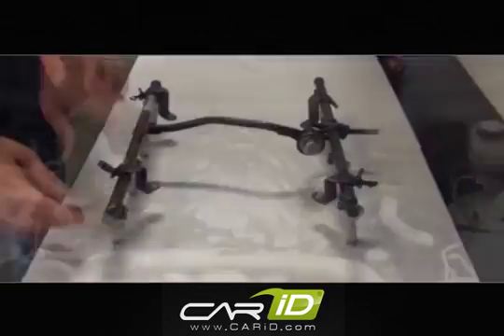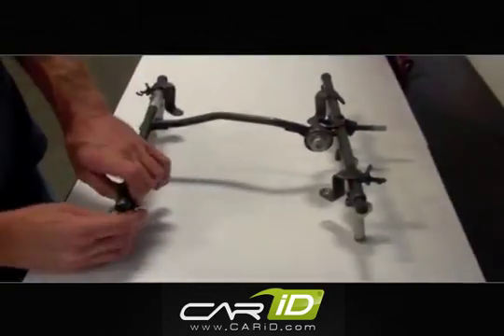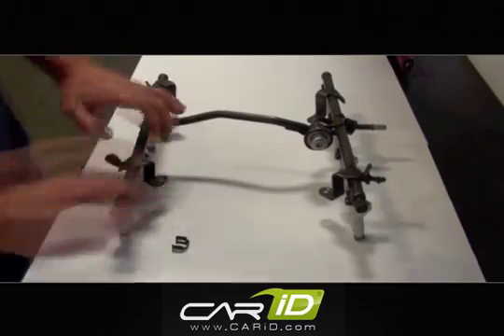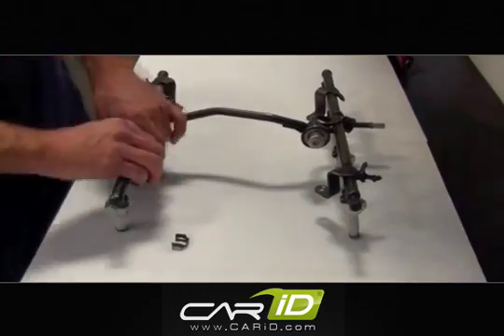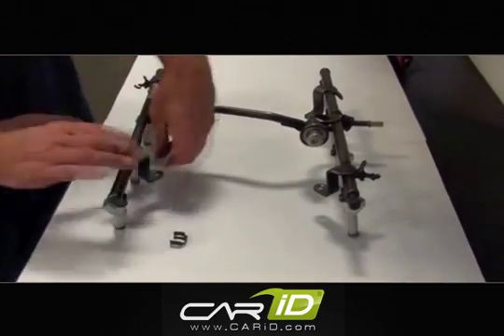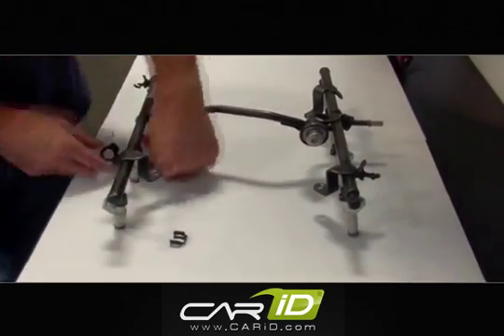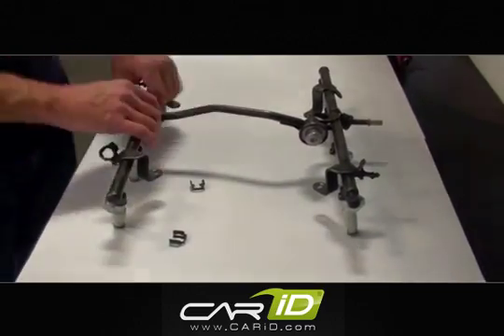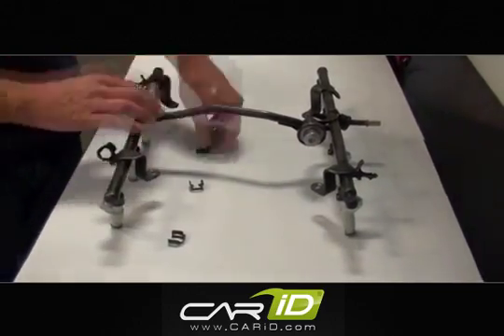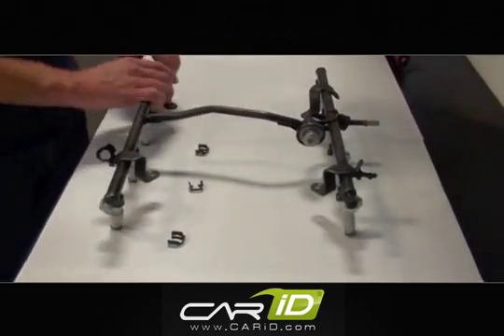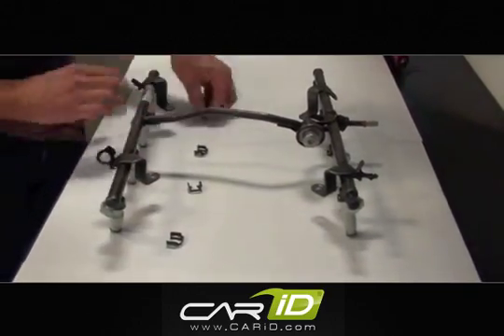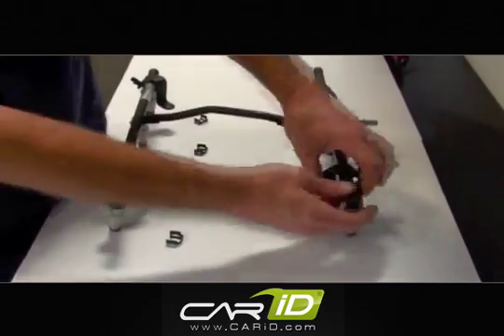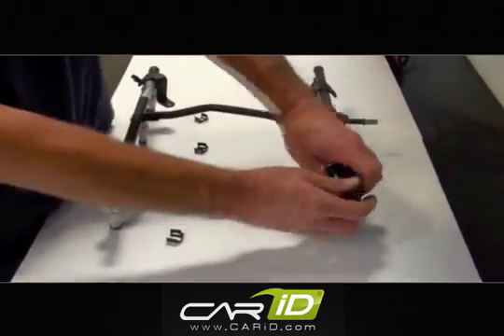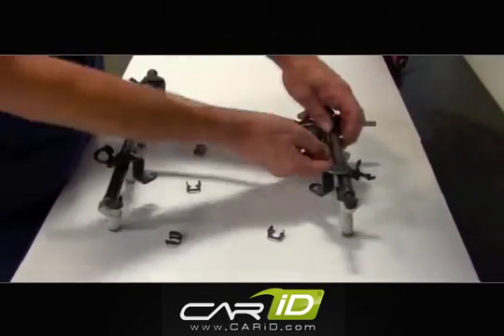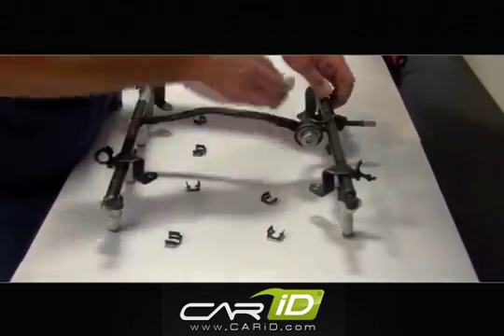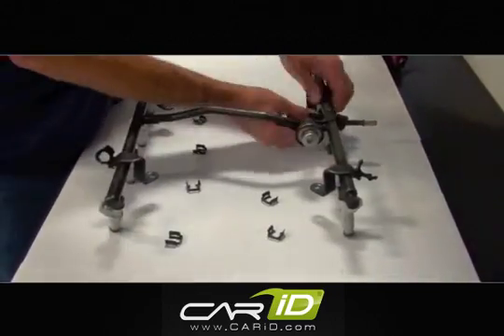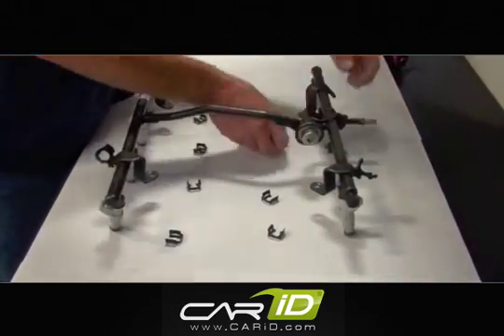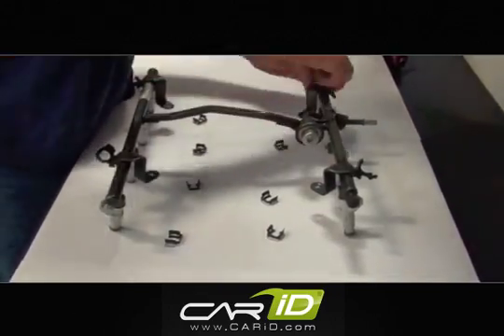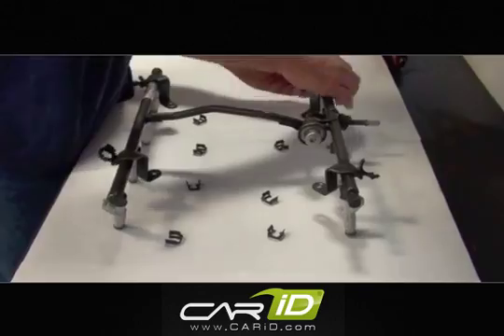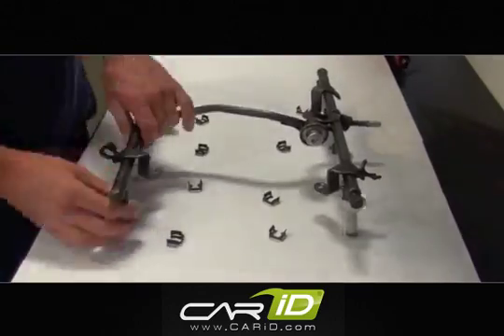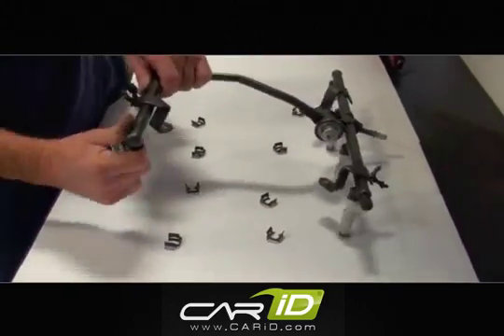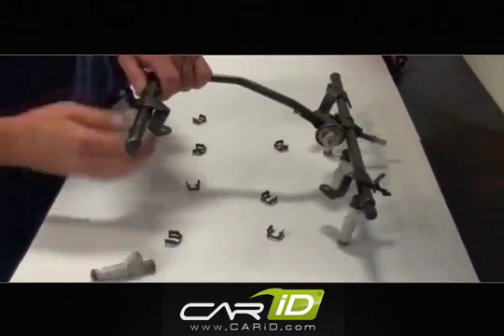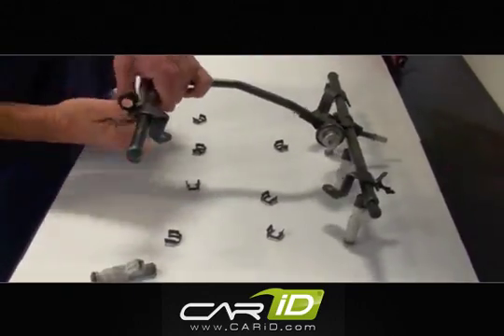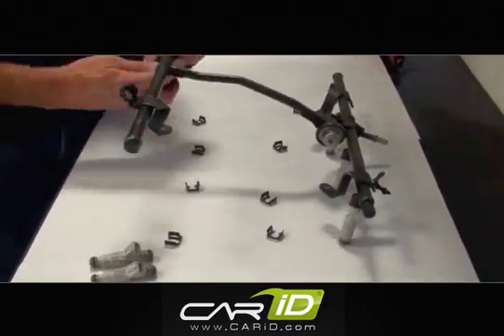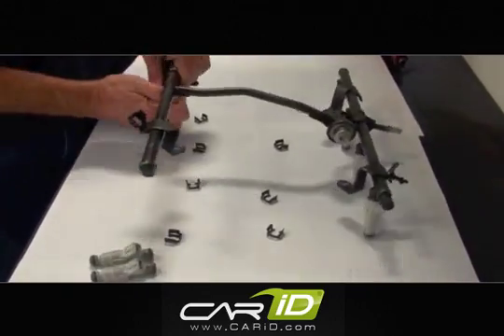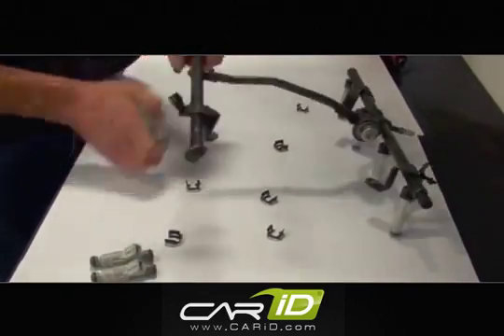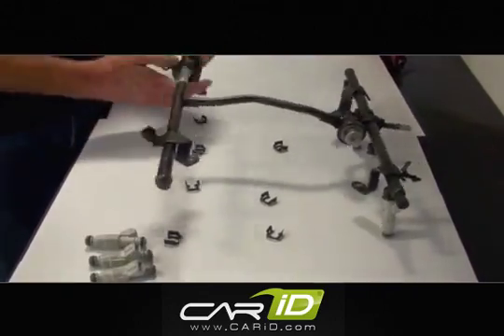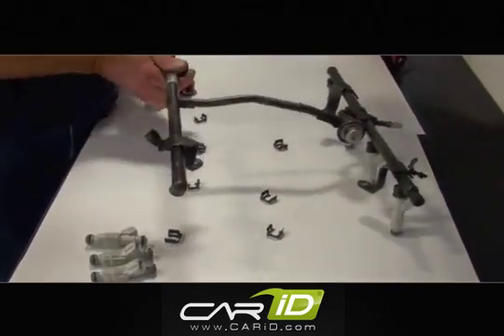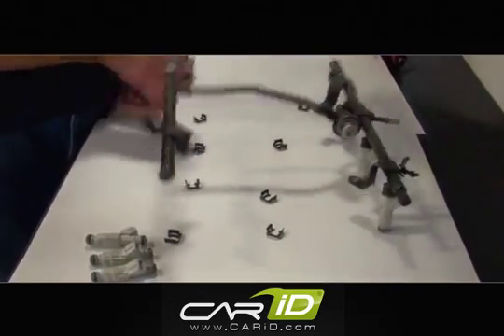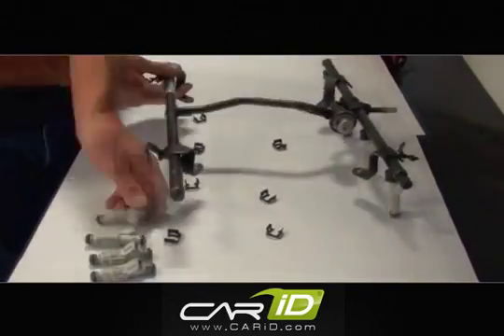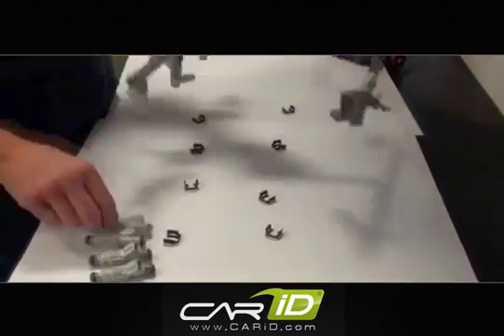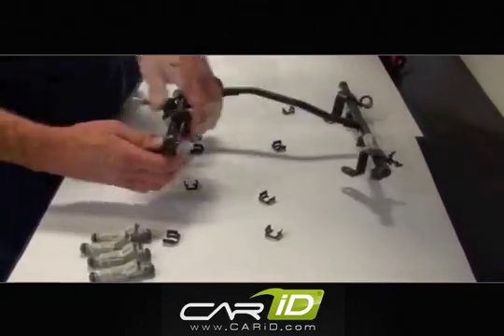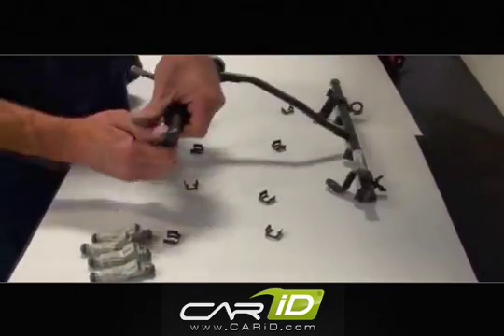On a workbench, remove the fuel injector retaining clips from the stock rails and extract the injectors. Be careful not to drop or damage the injectors — they are sensitive components.